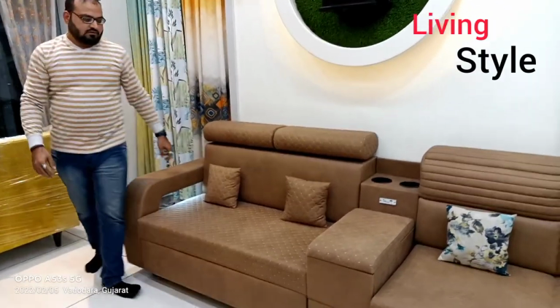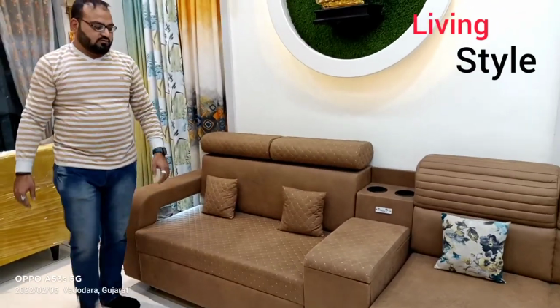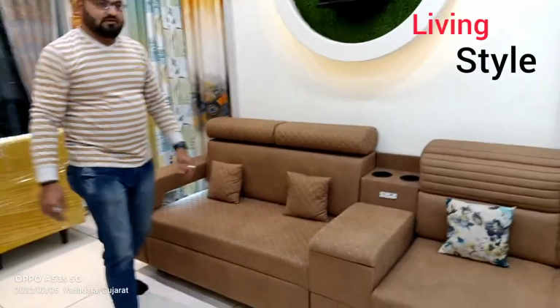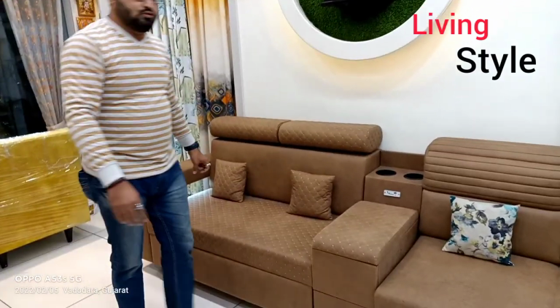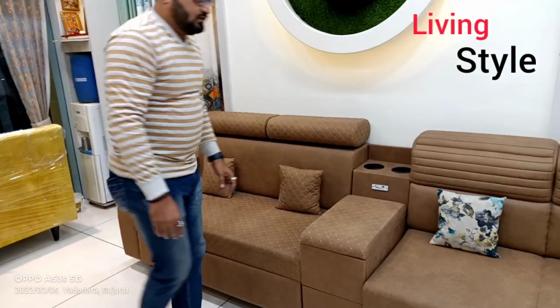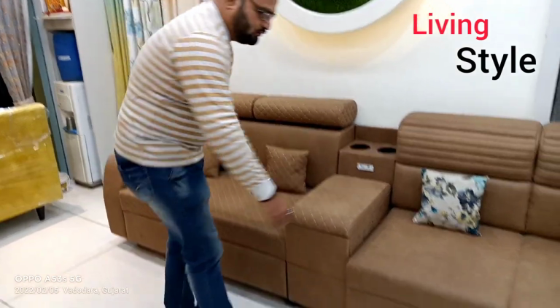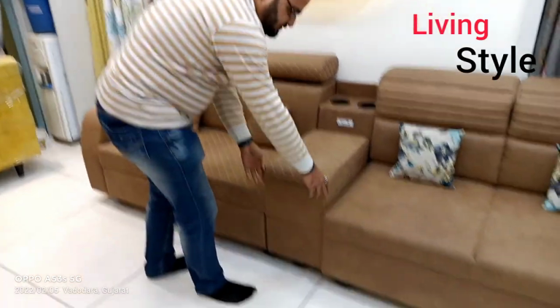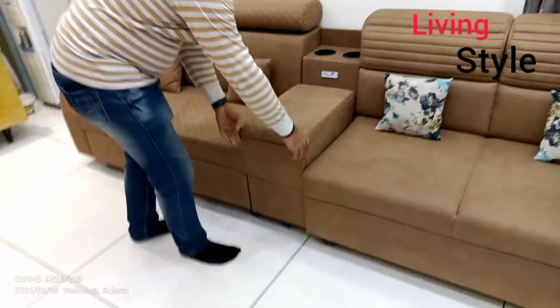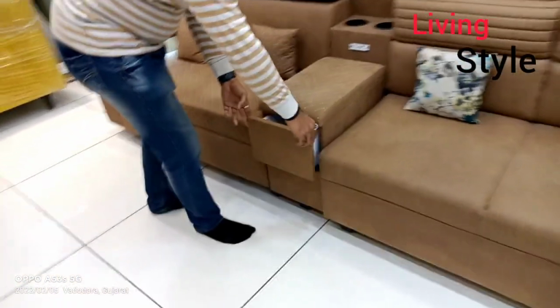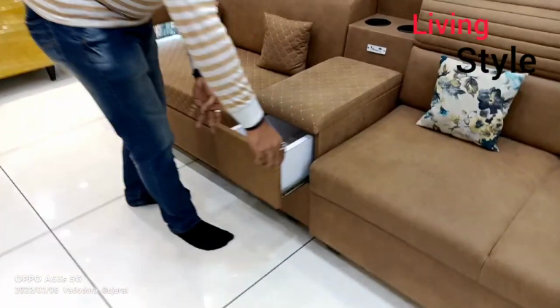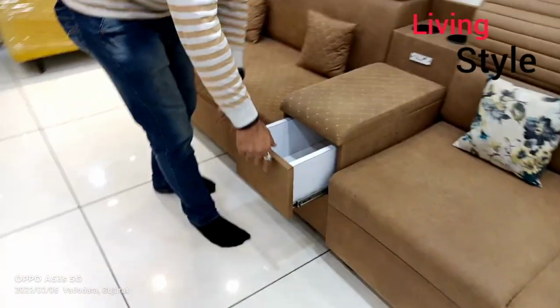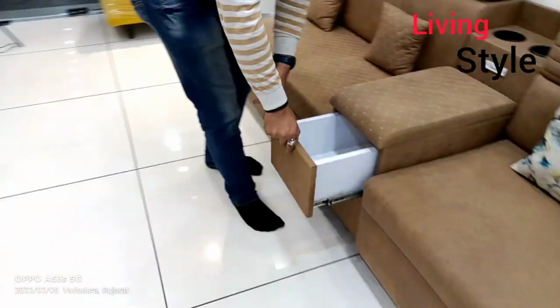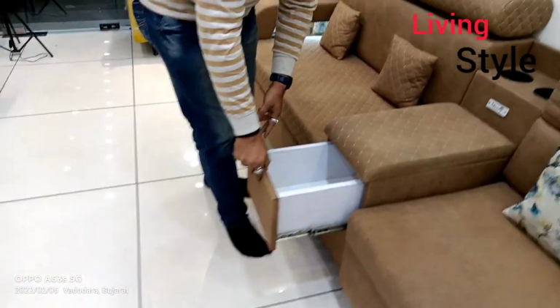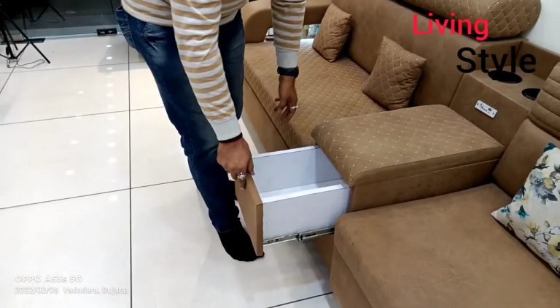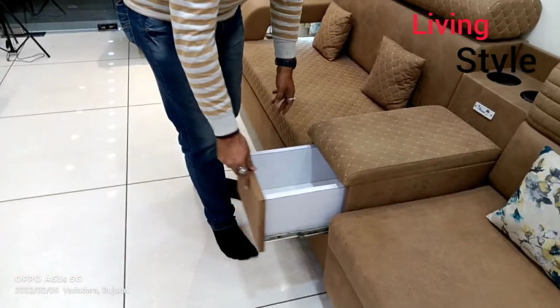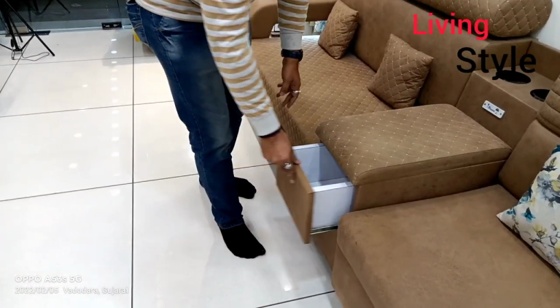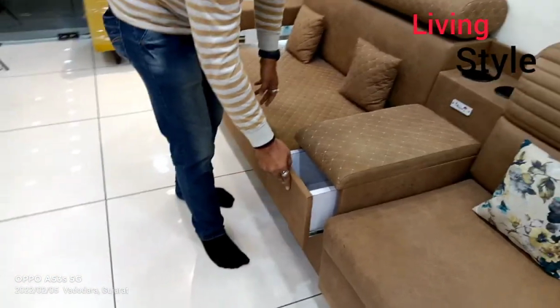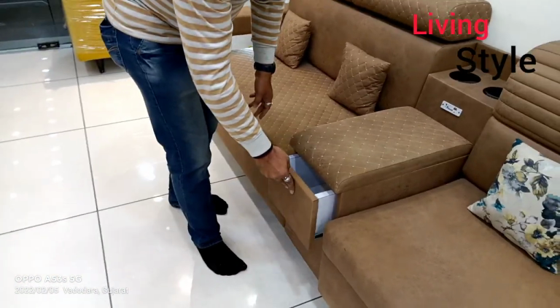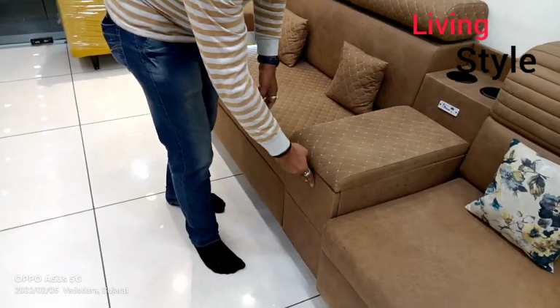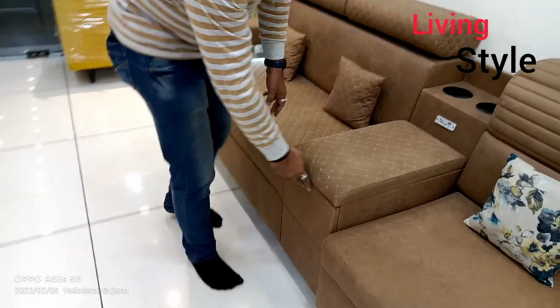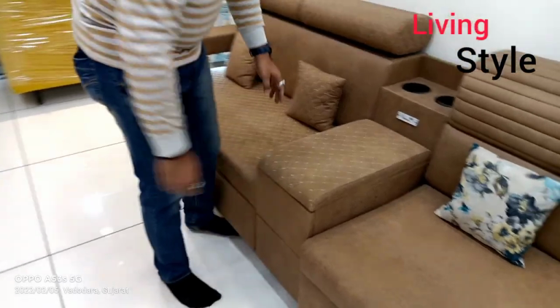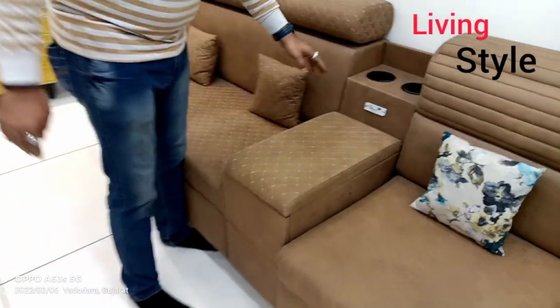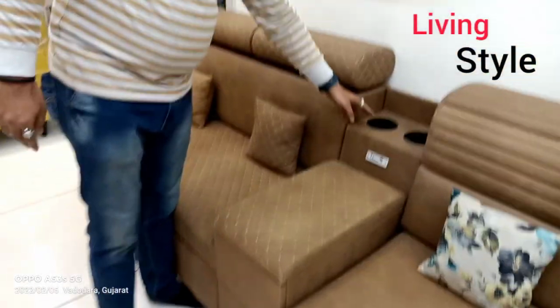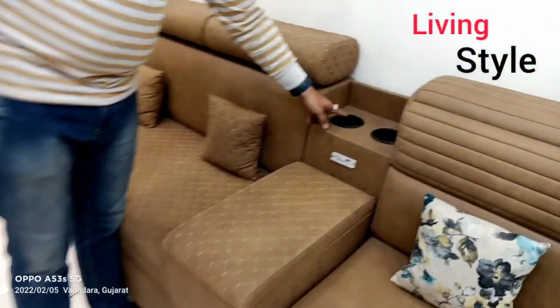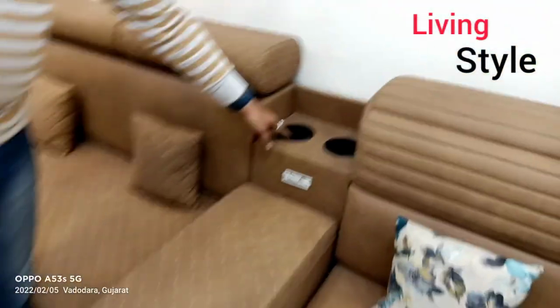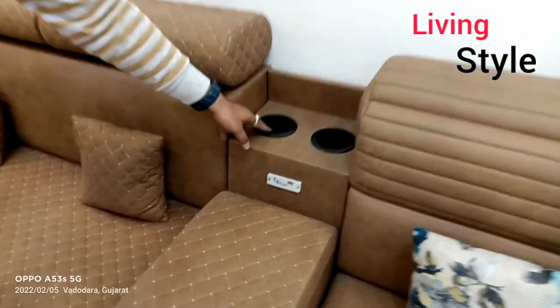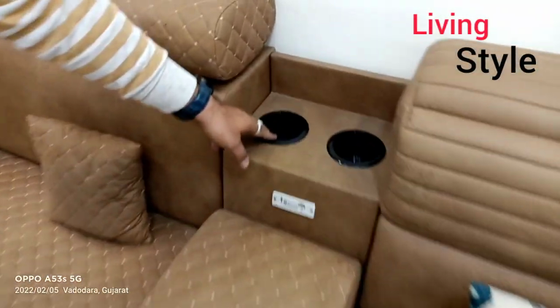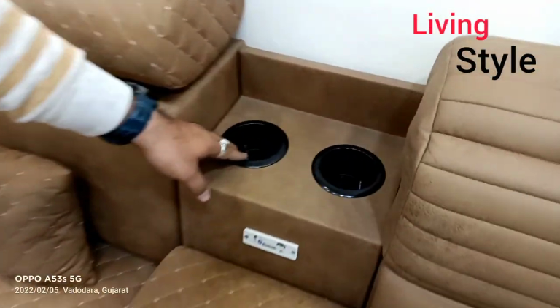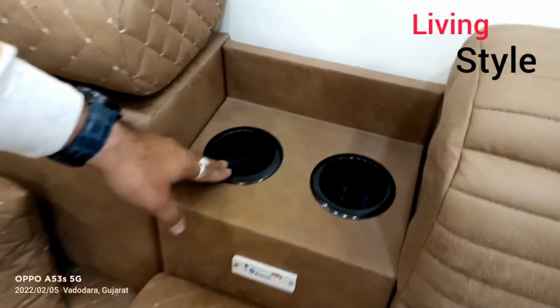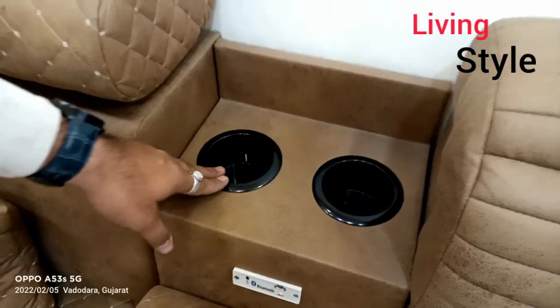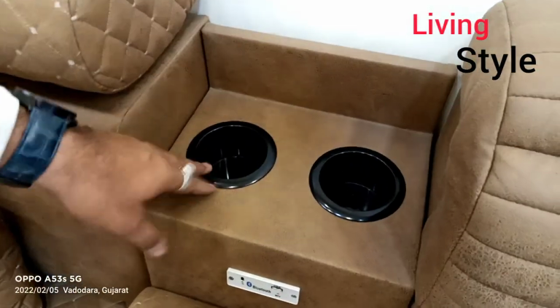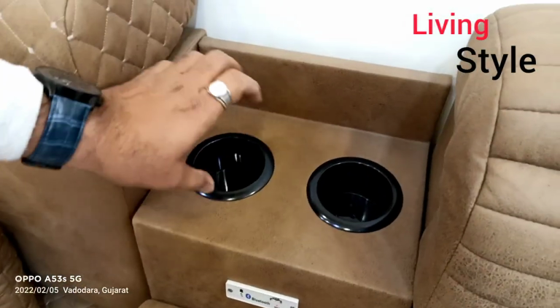Here we have storage for drawers. Here we have a cup holder for a glass or bottle.